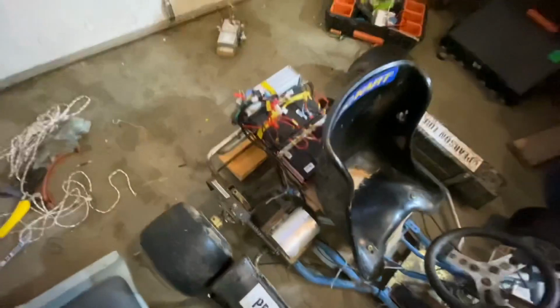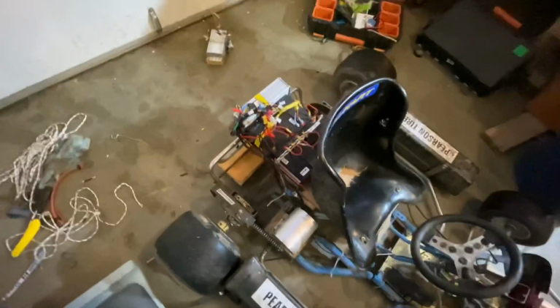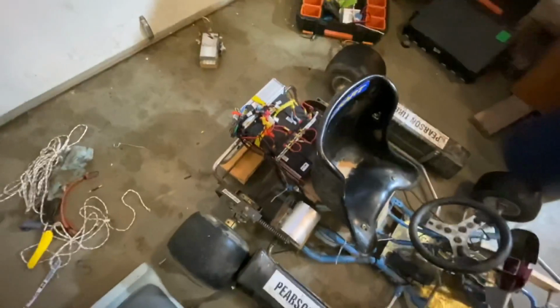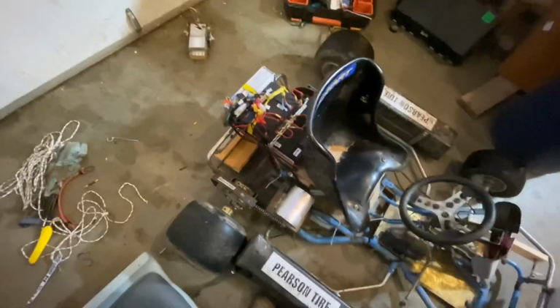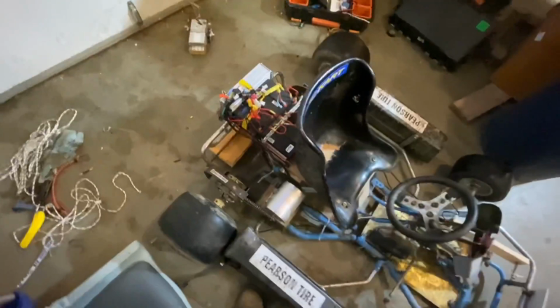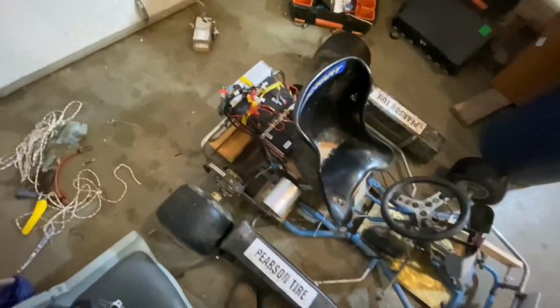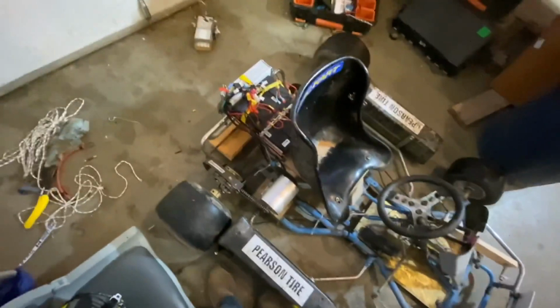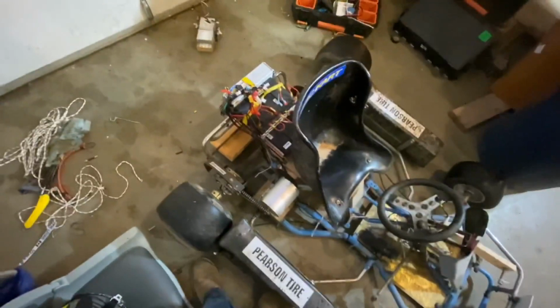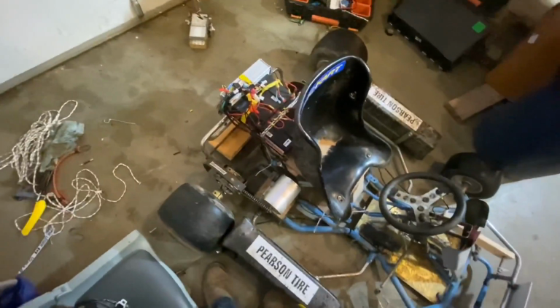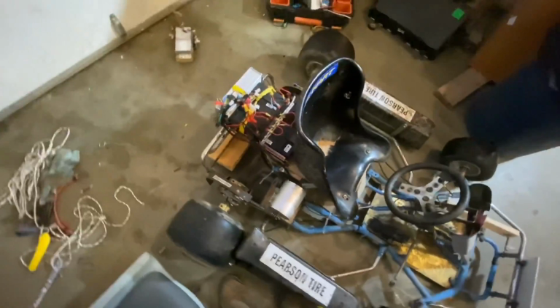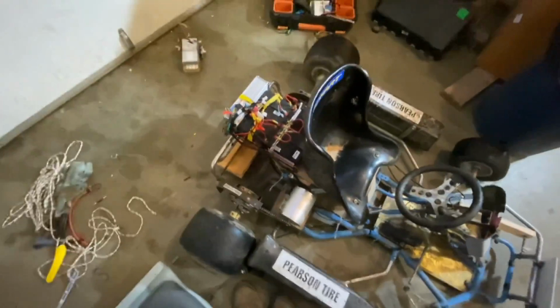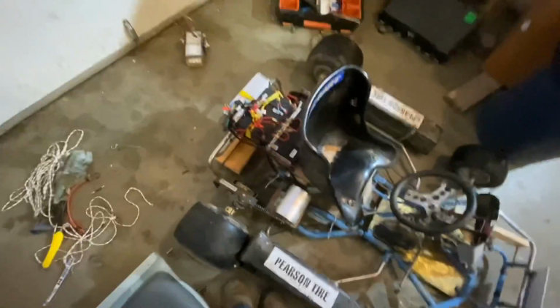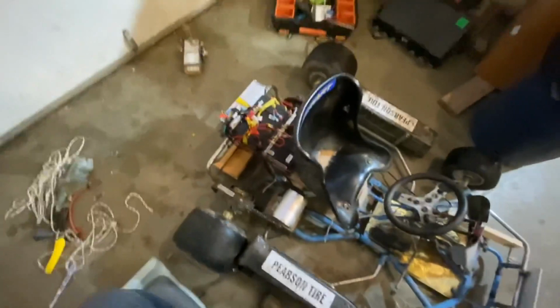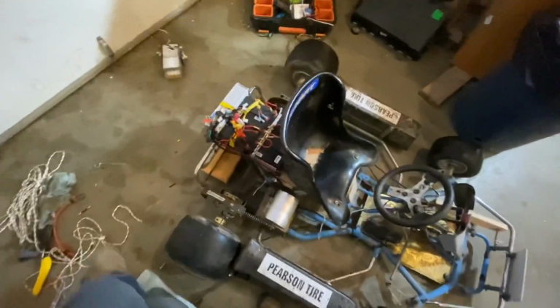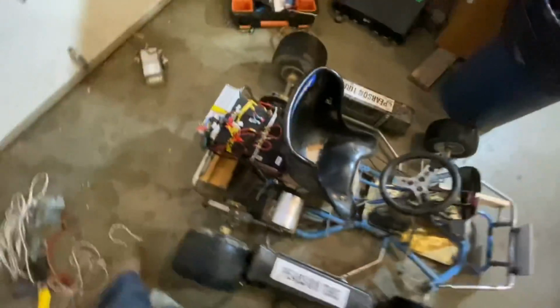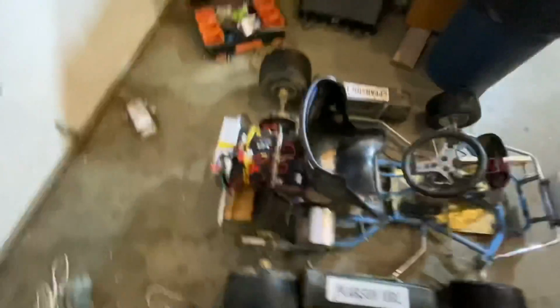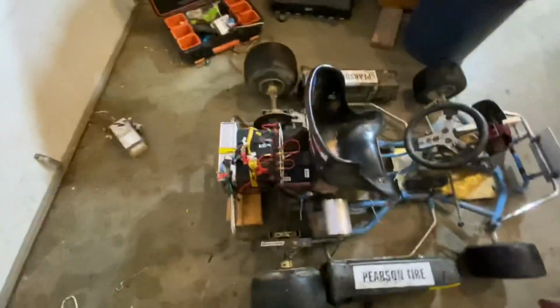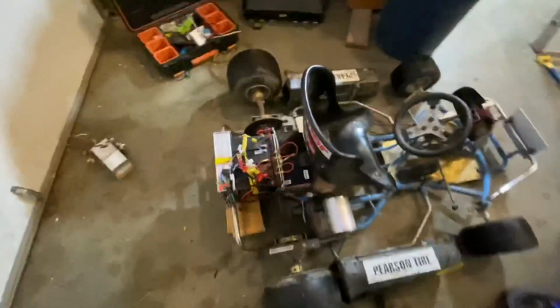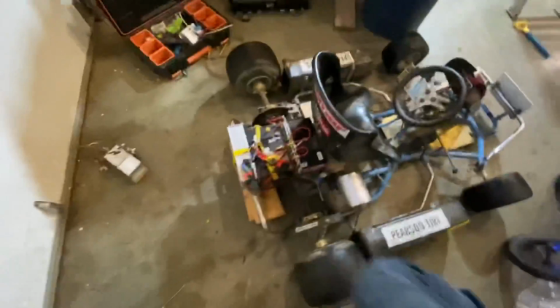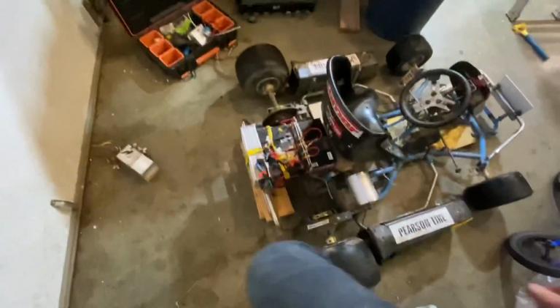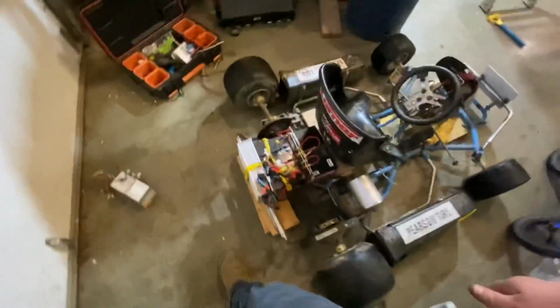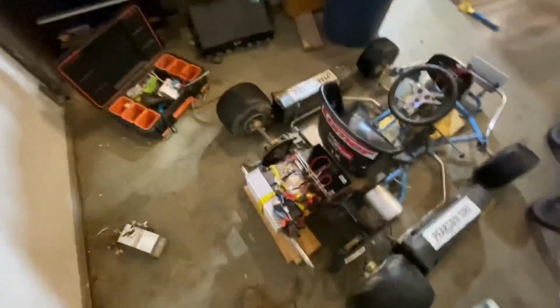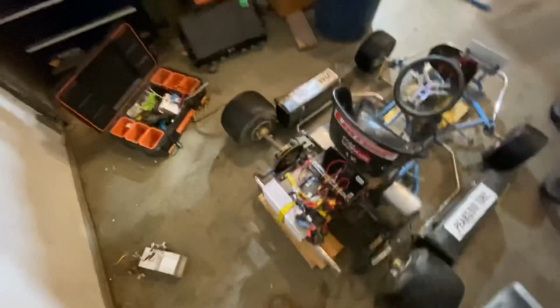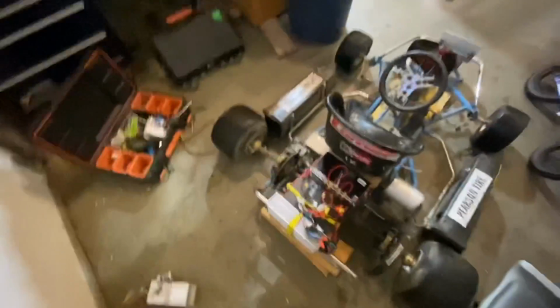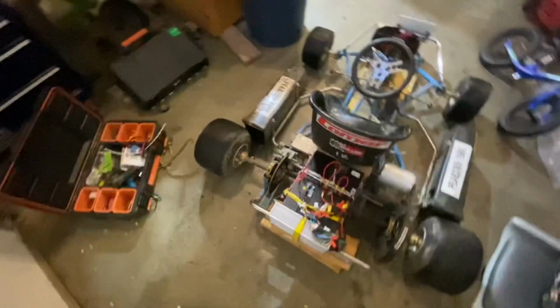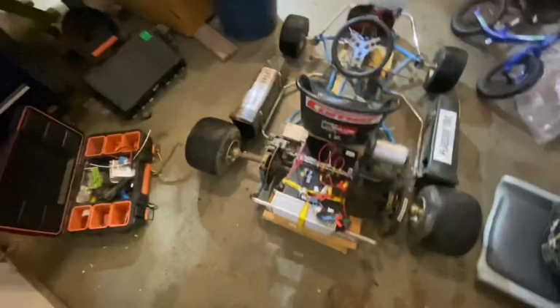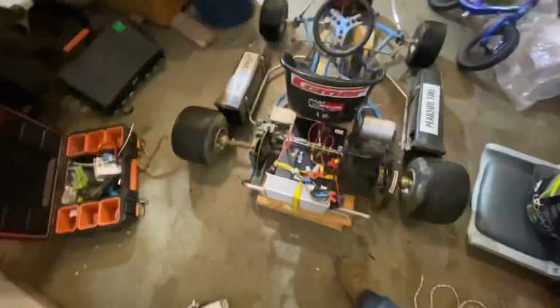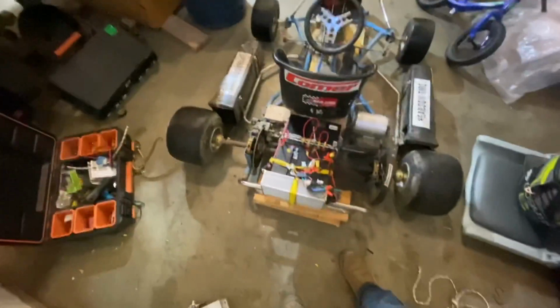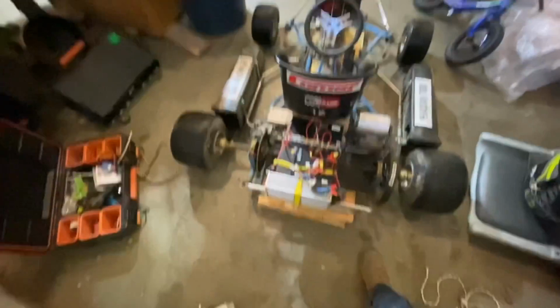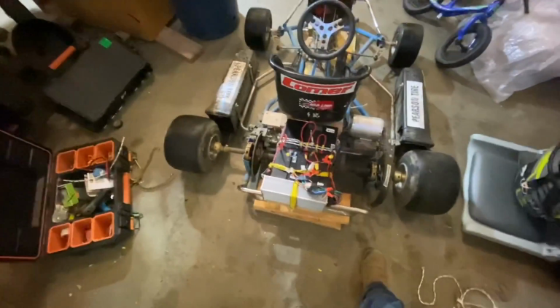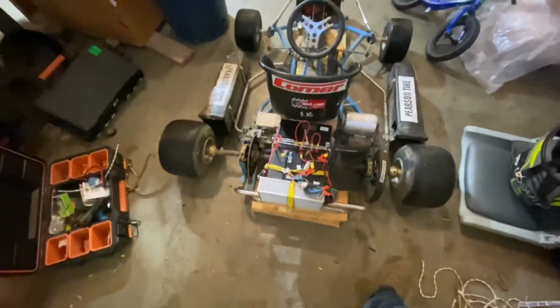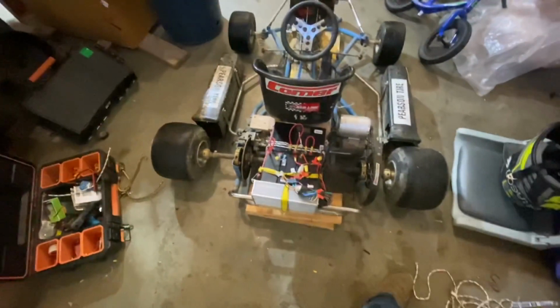I don't know if you can tell by the video, but standing here in person I can tell that it's got quite a bit more power than it did before.